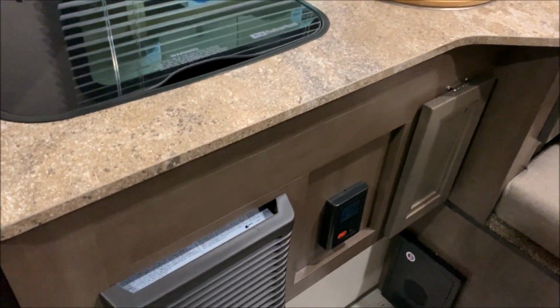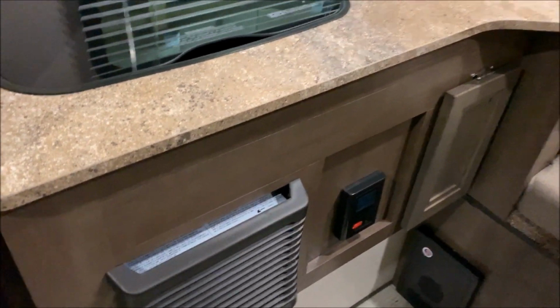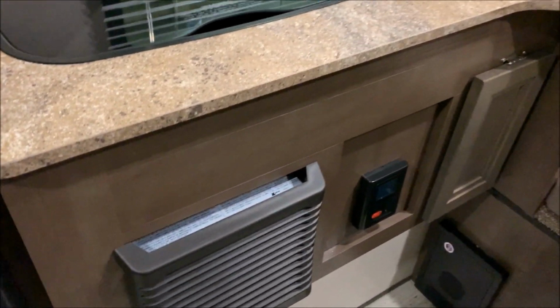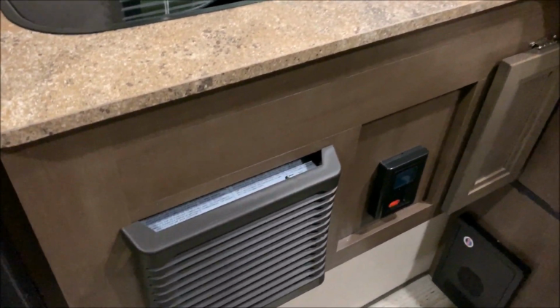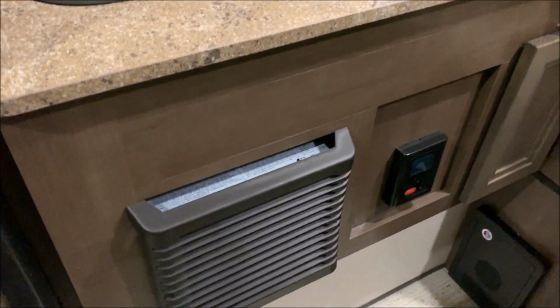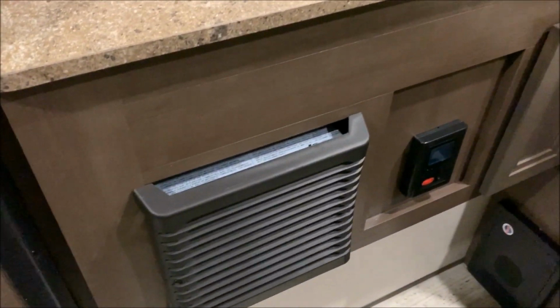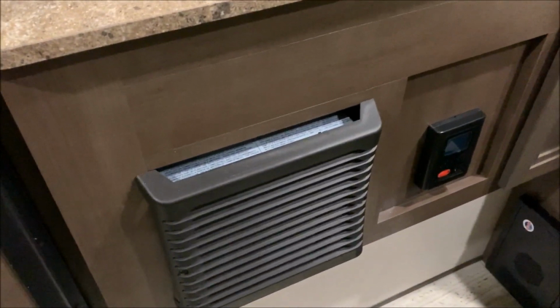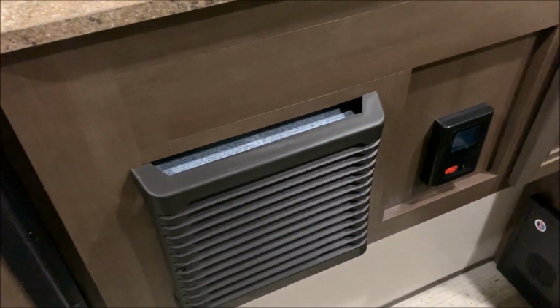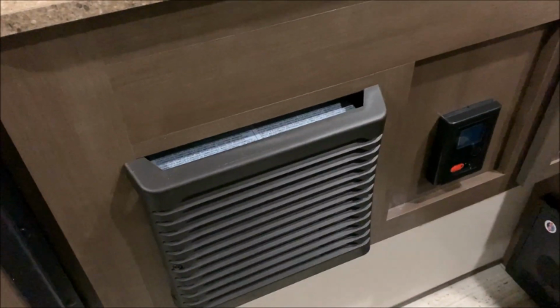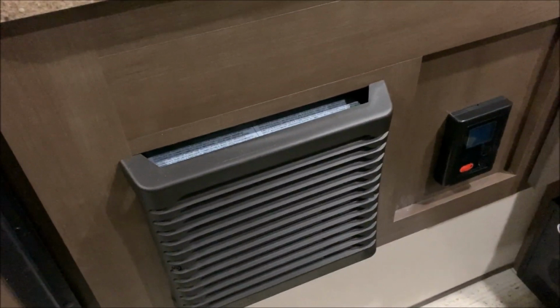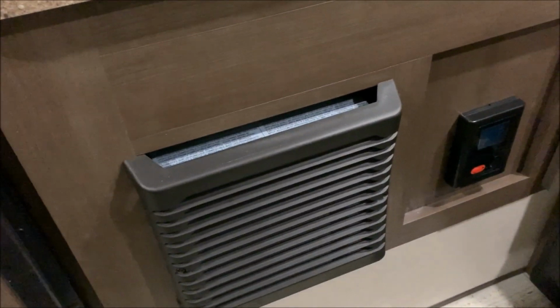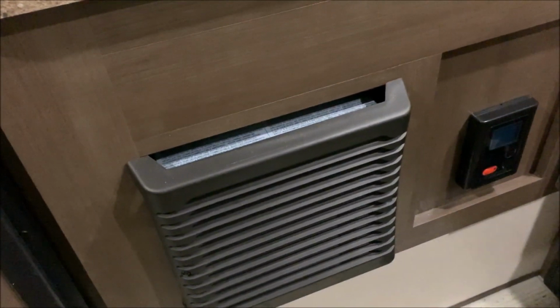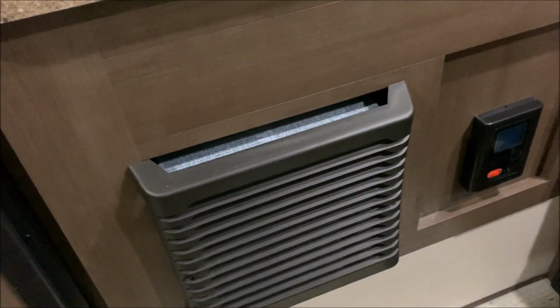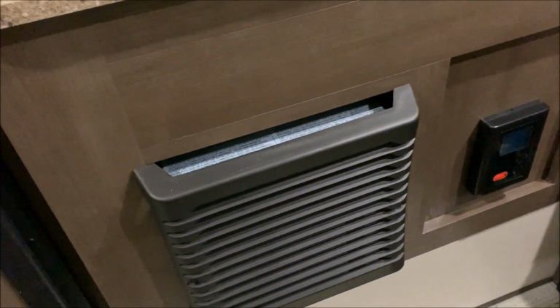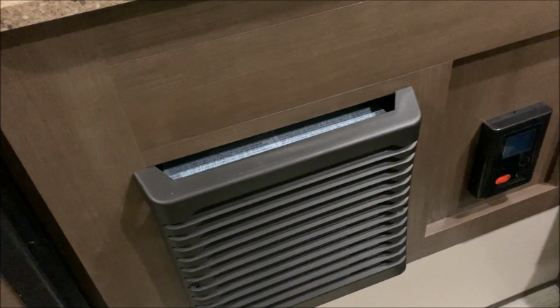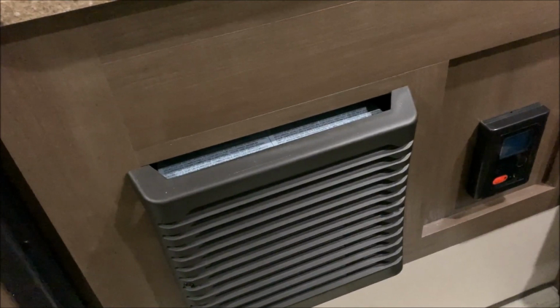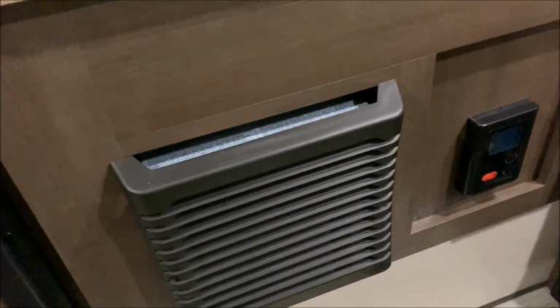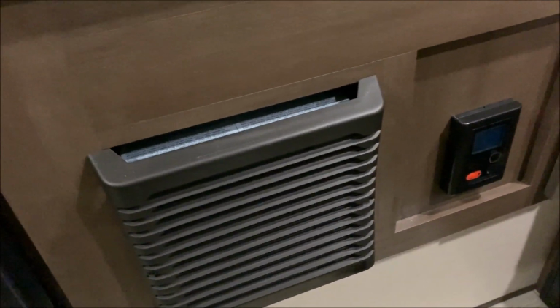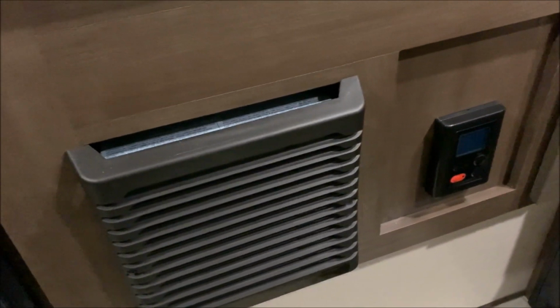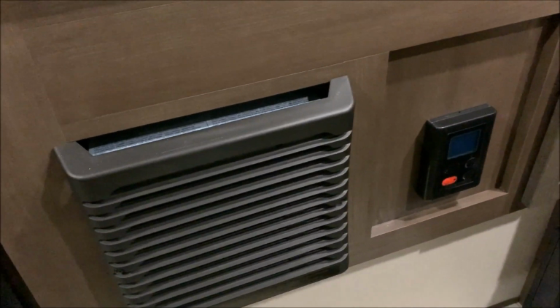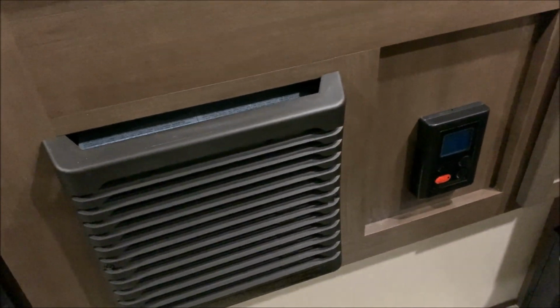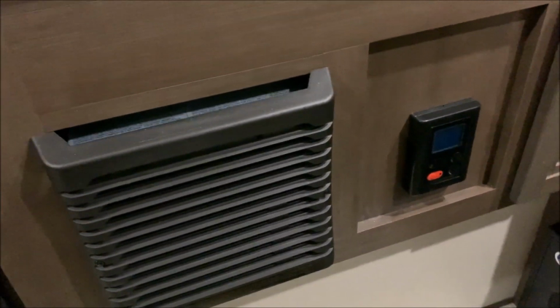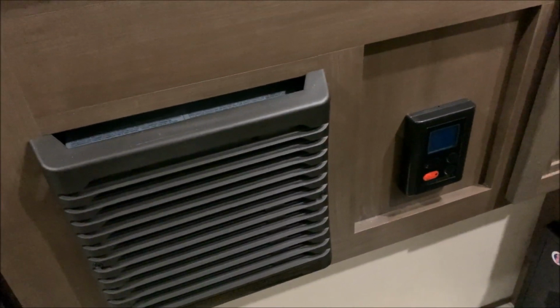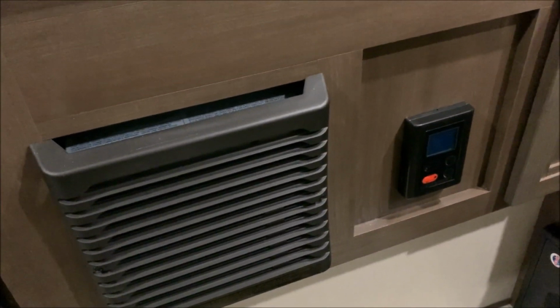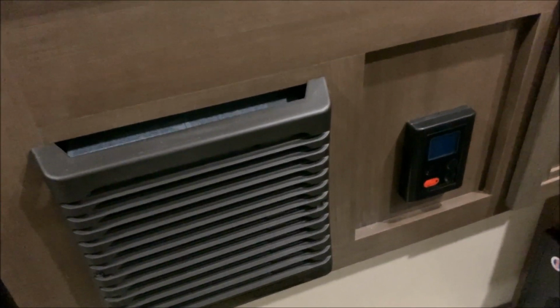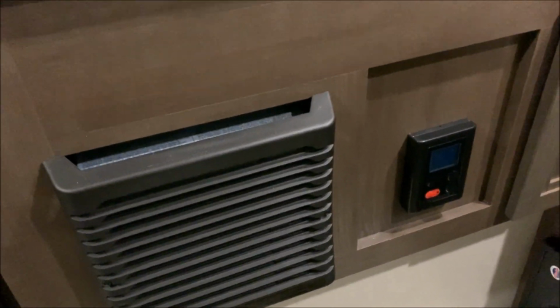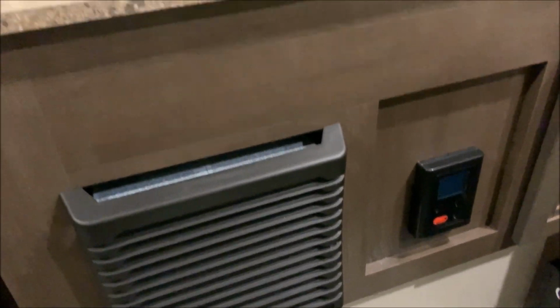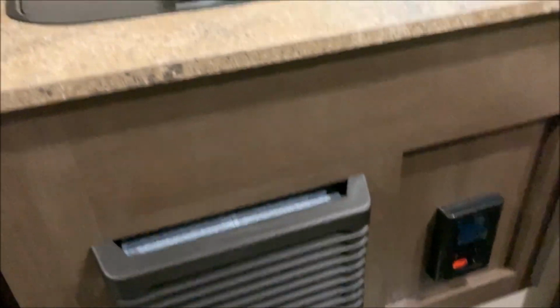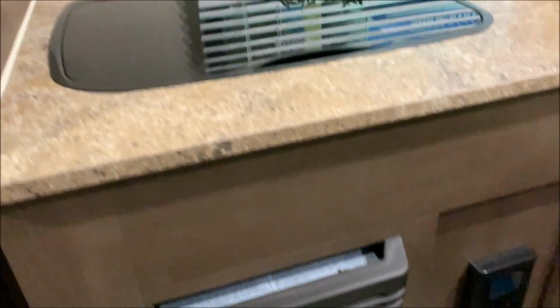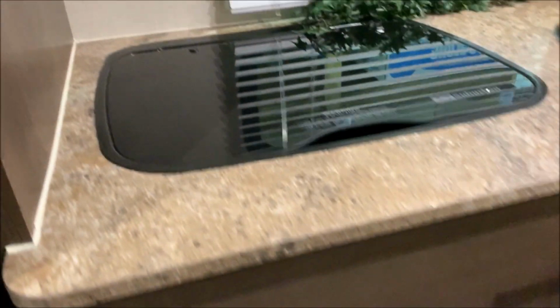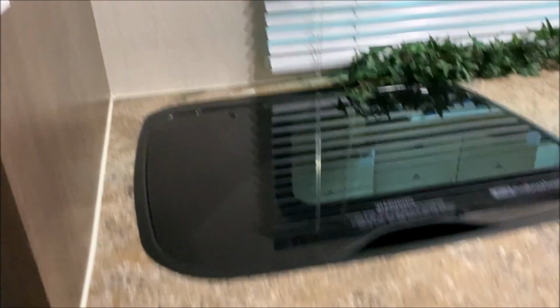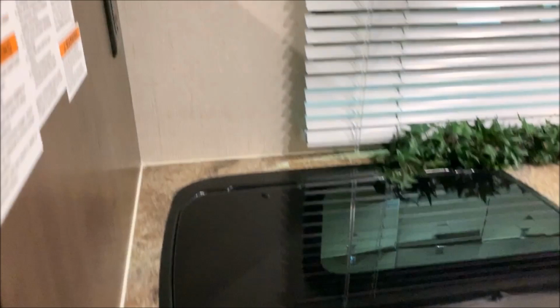Underneath the kitchen, on the left-hand side is your furnace and on the right-hand side is the on-demand water heater compartment — that's where you control the water temperature.